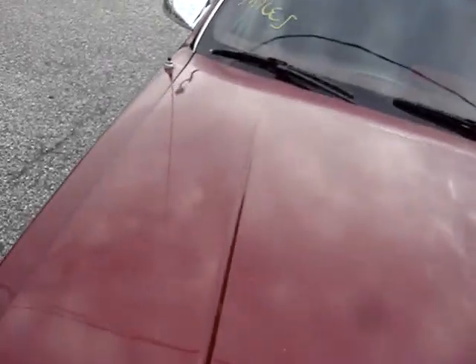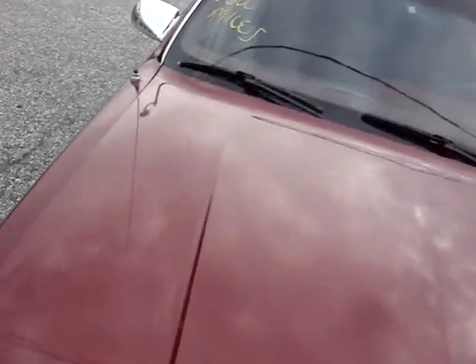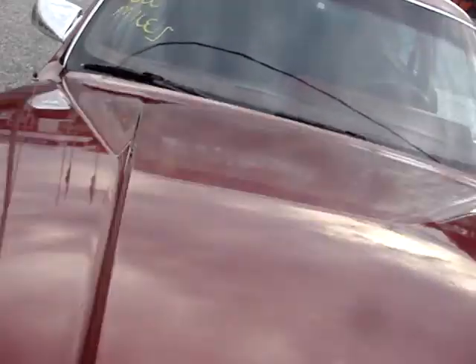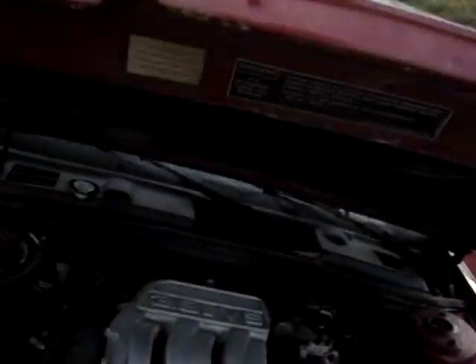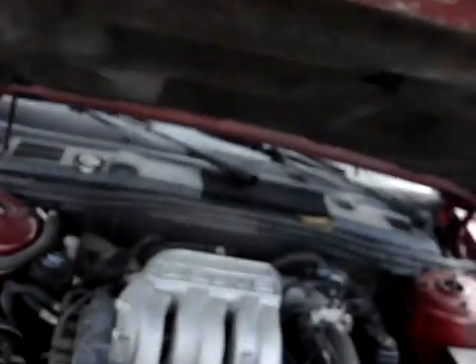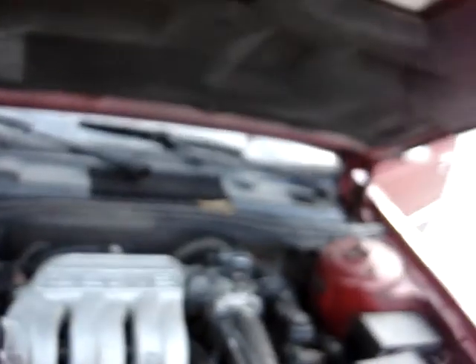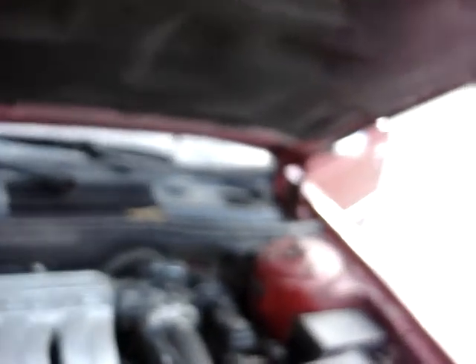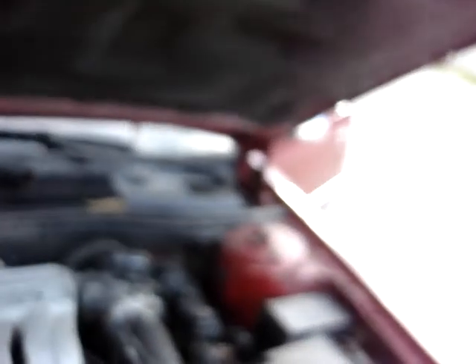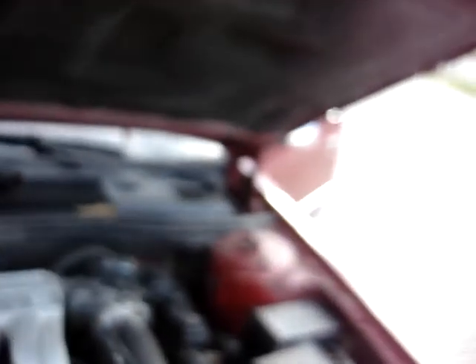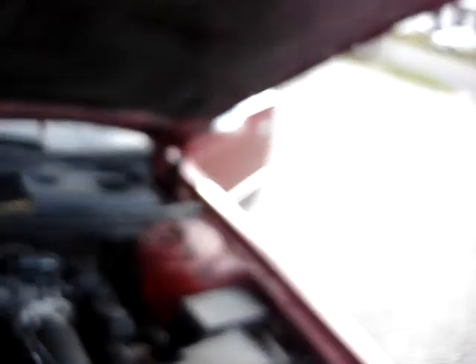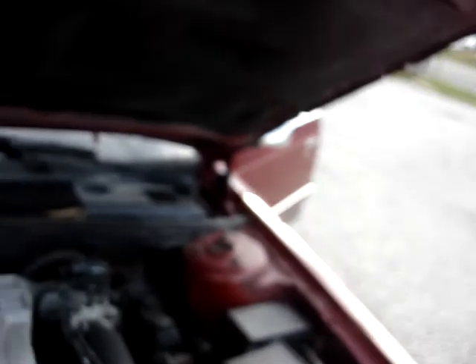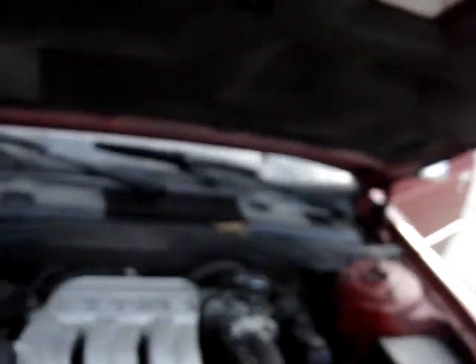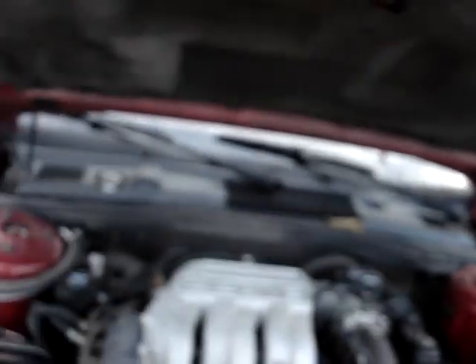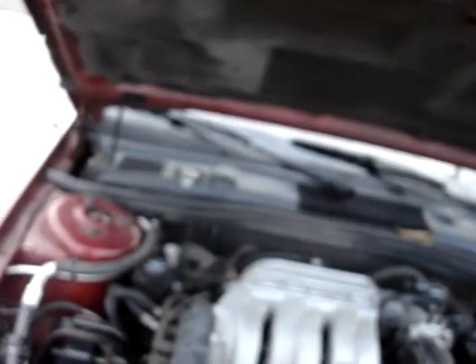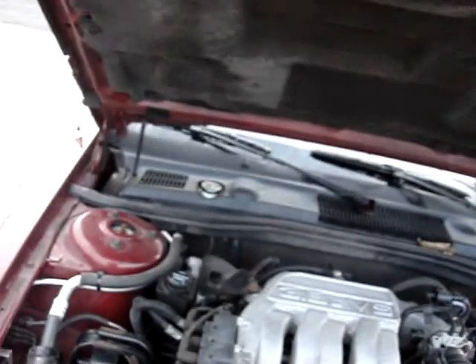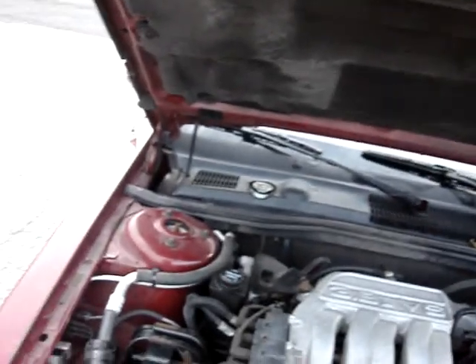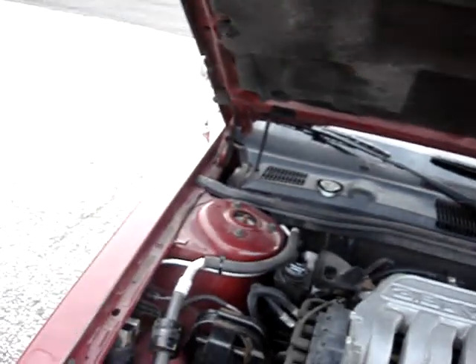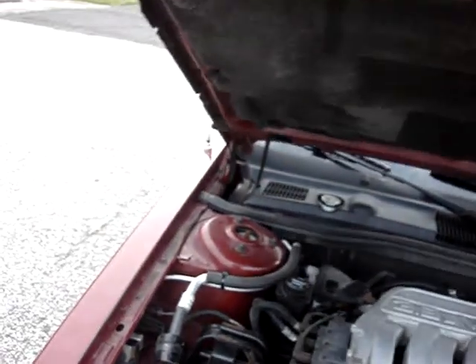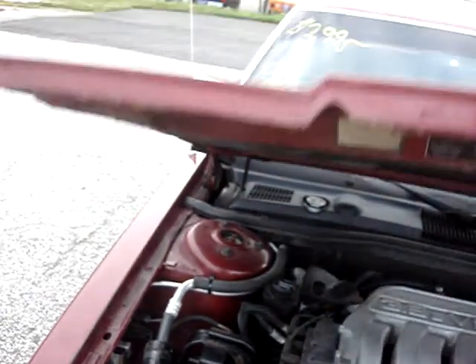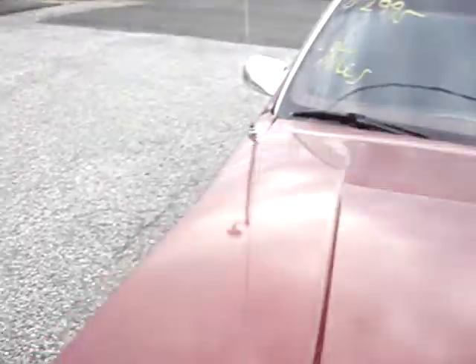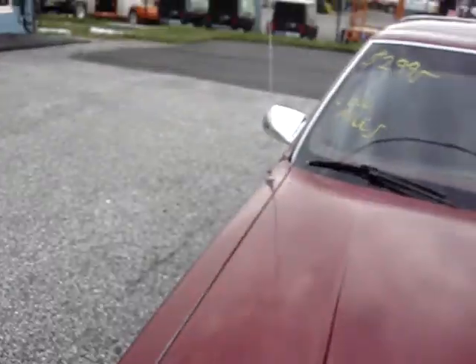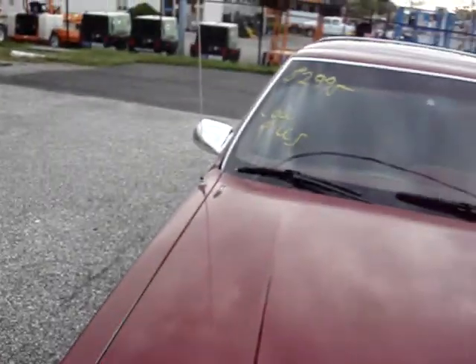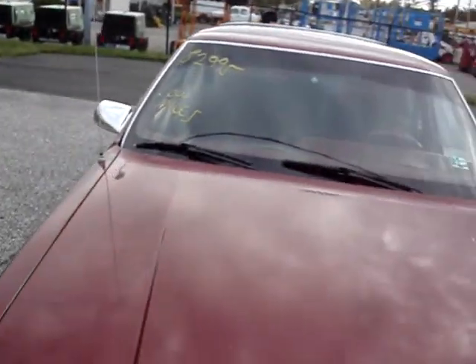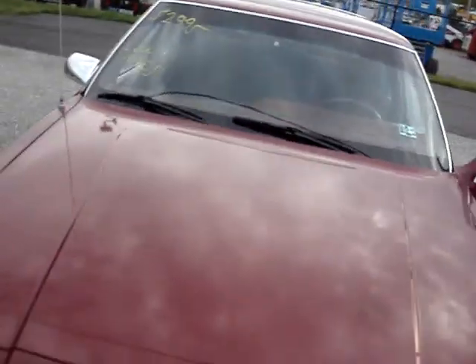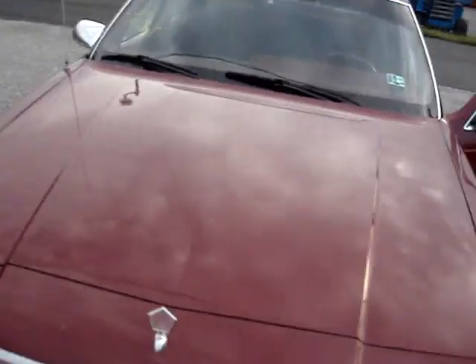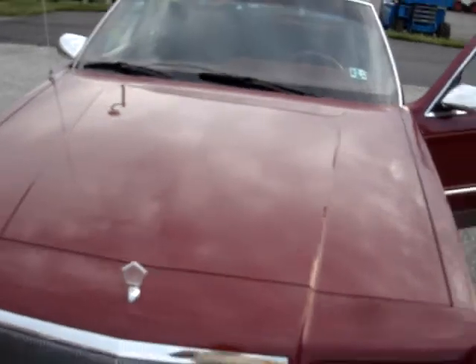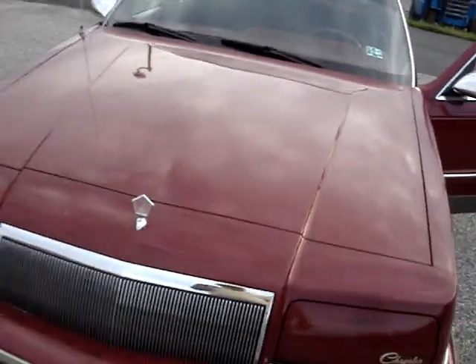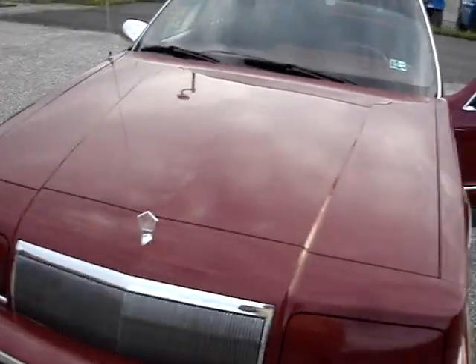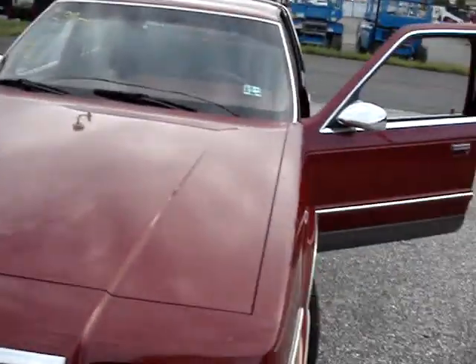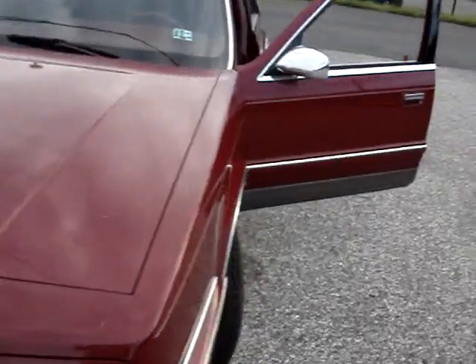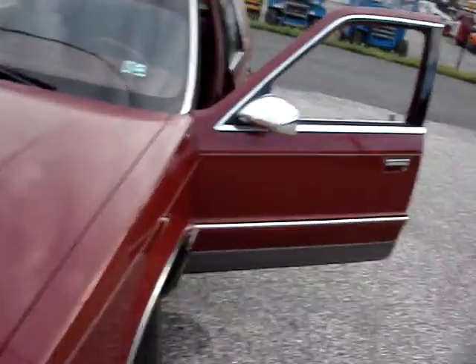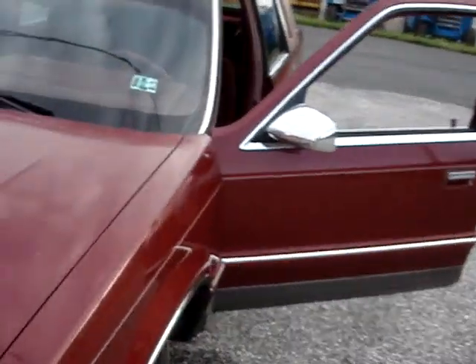The motor is a V6 — nice and quiet, runs well, air is cold. Got the hood emblem, and the headlights work.